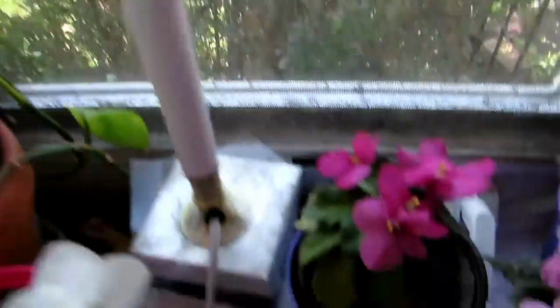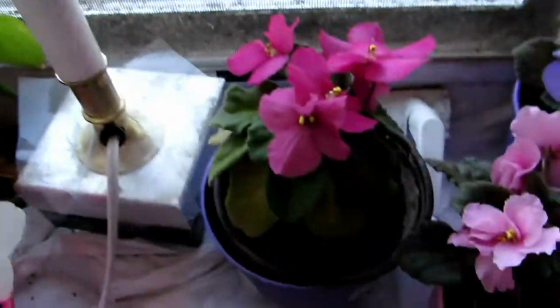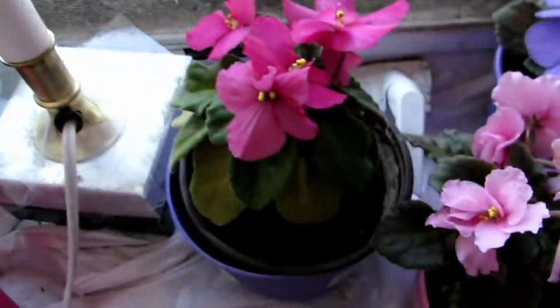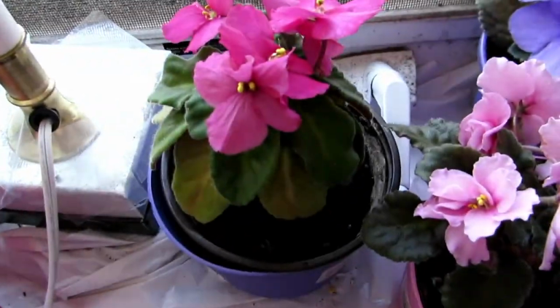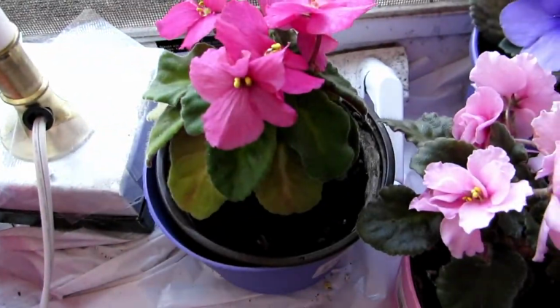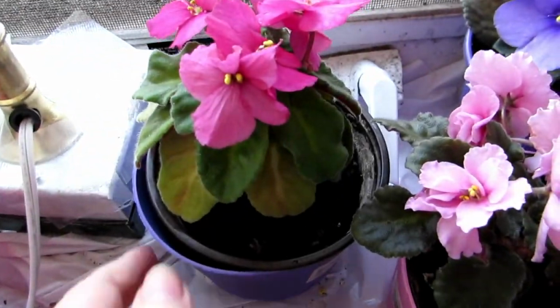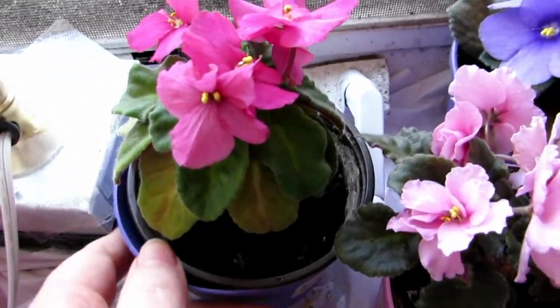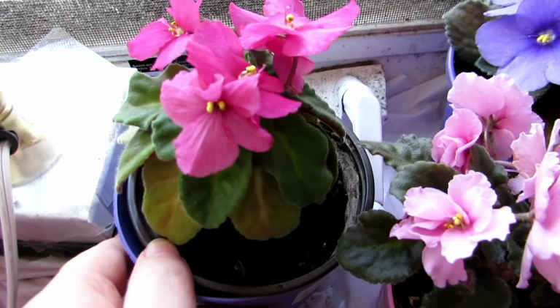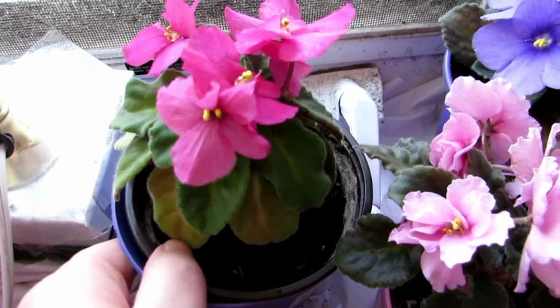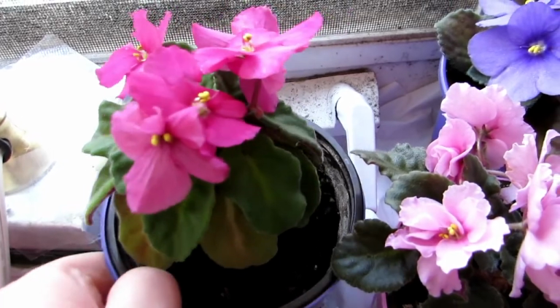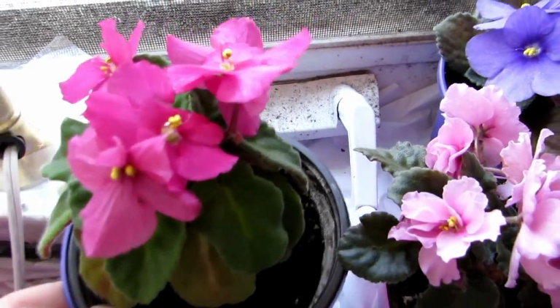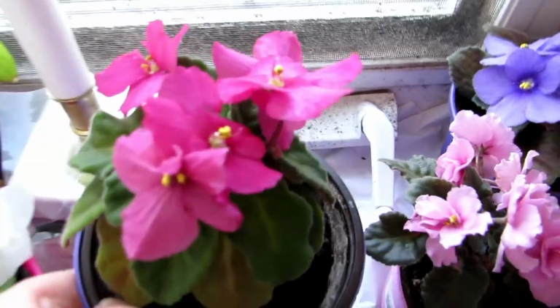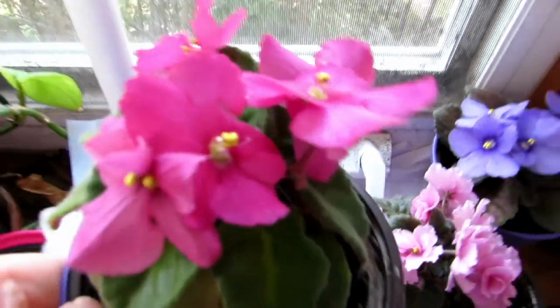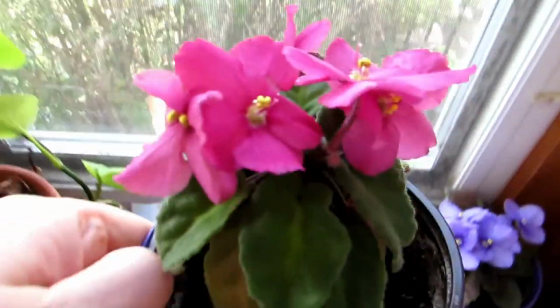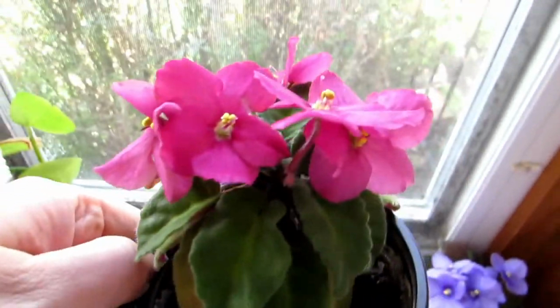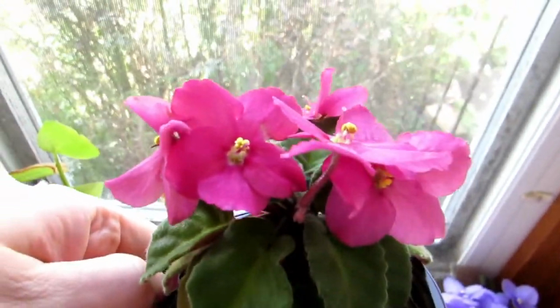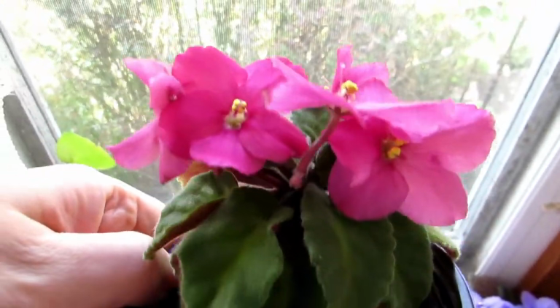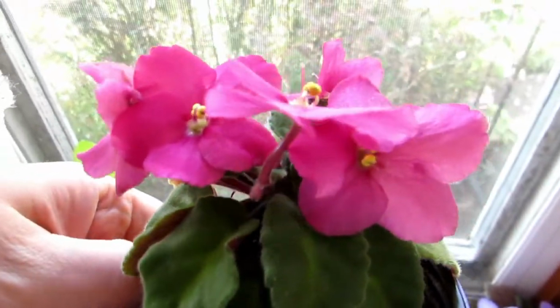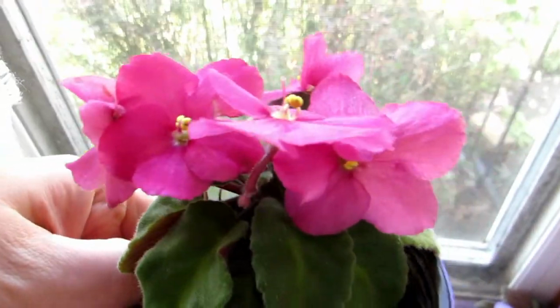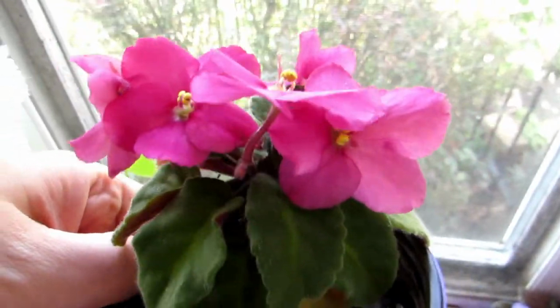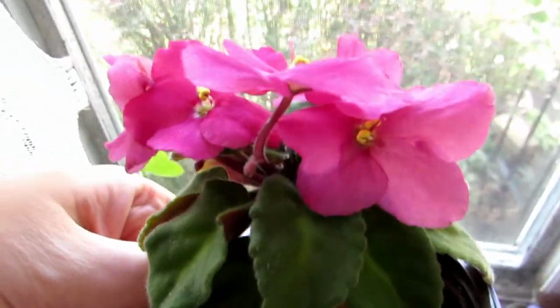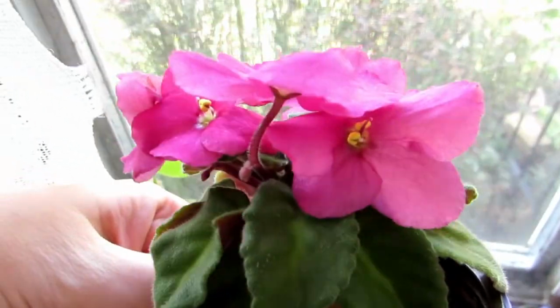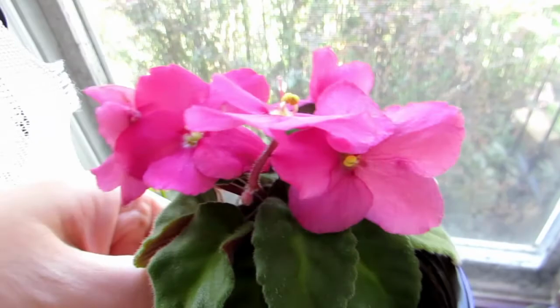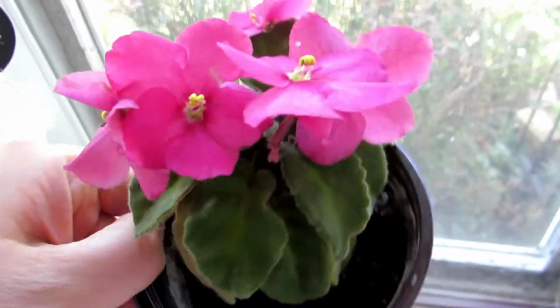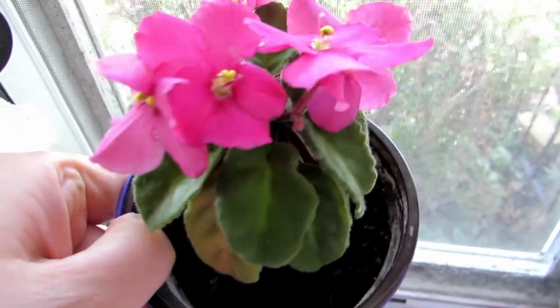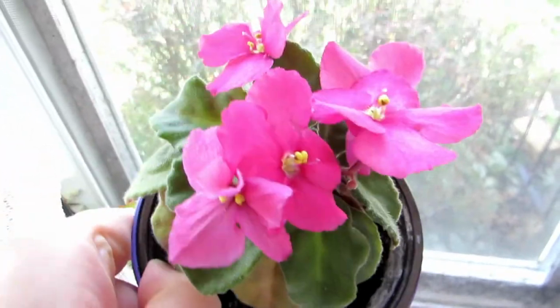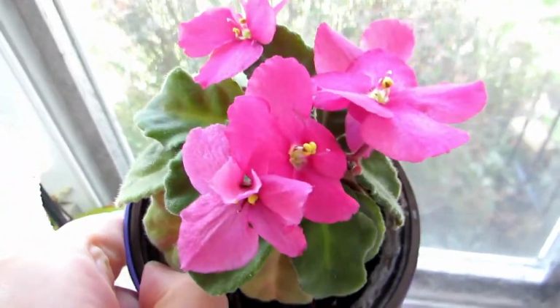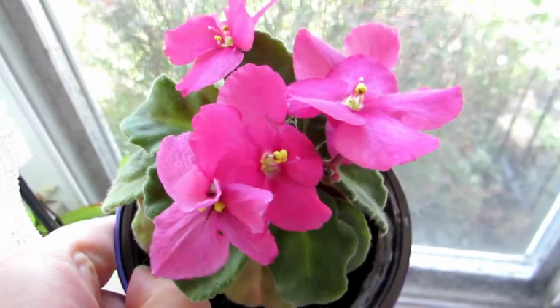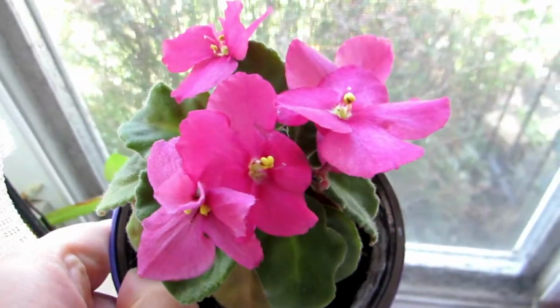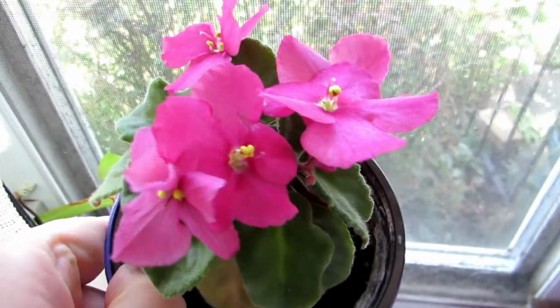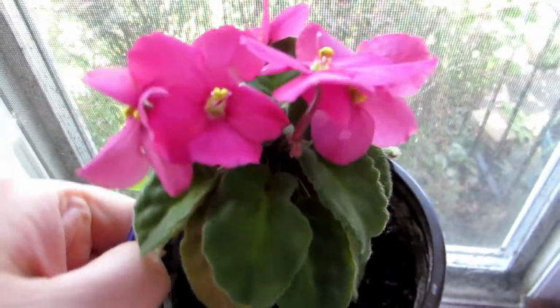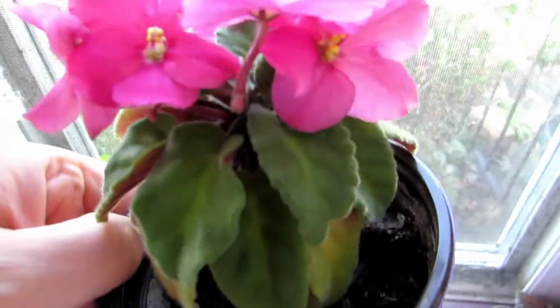And then this one is two years old. It's a pretty rose color African violet.